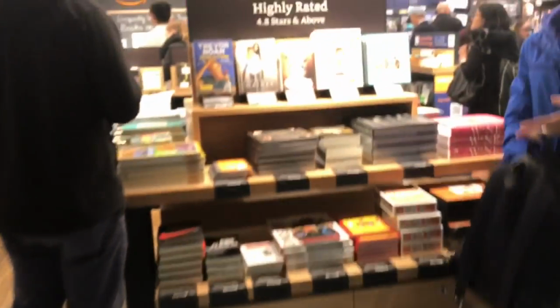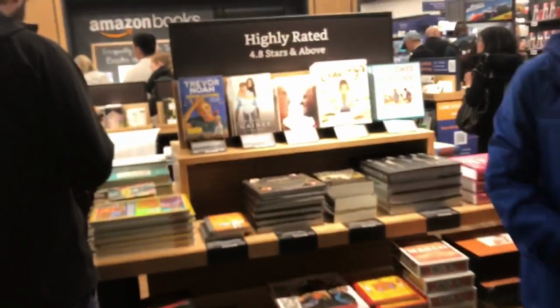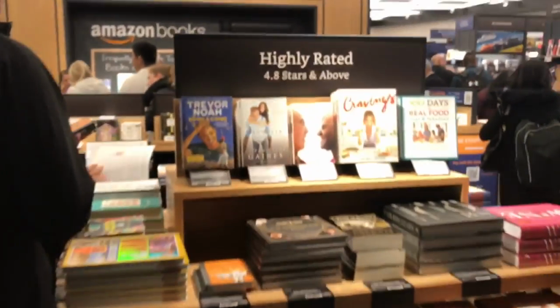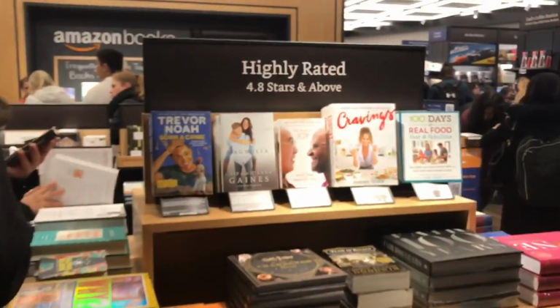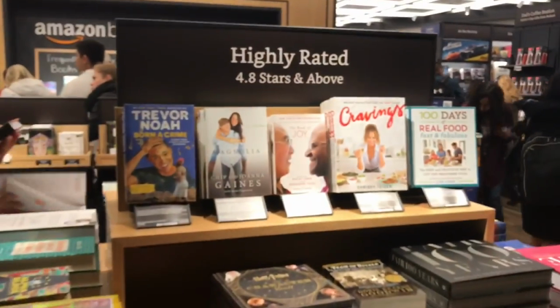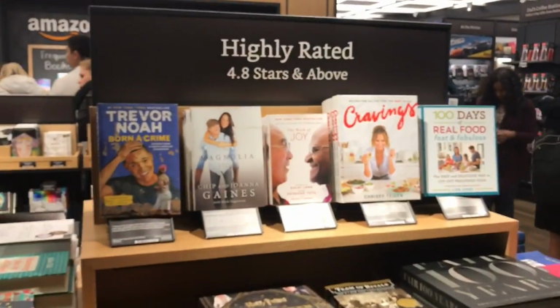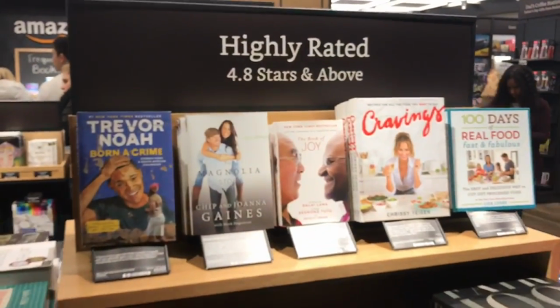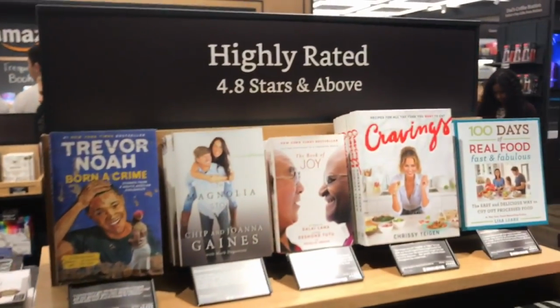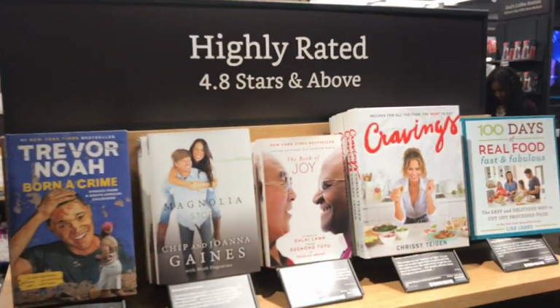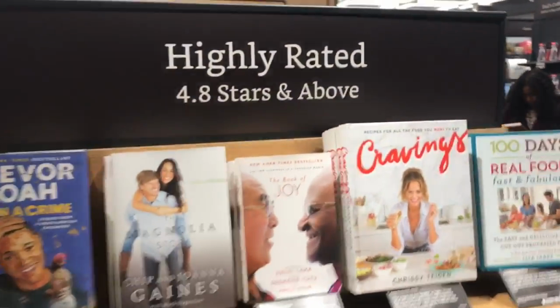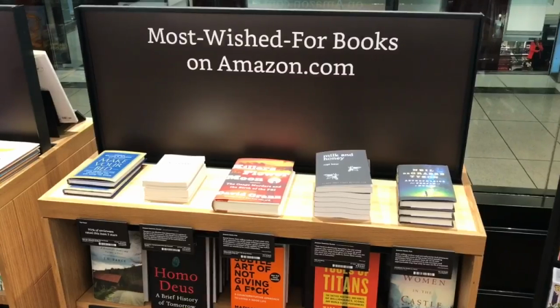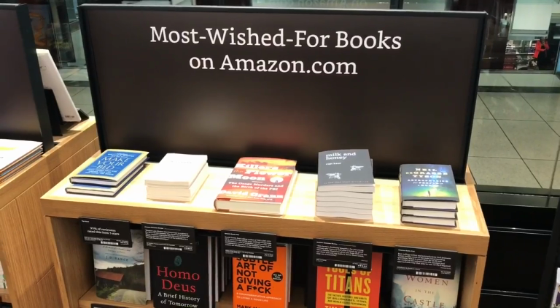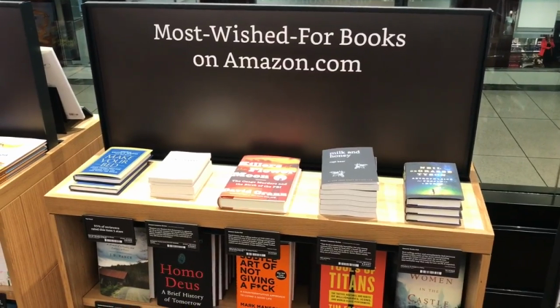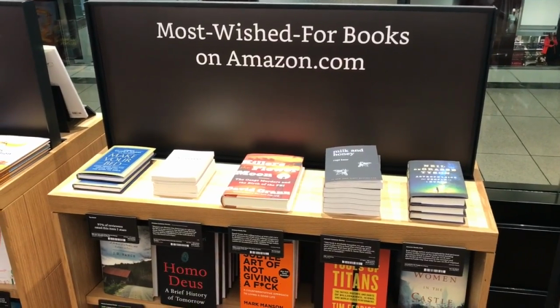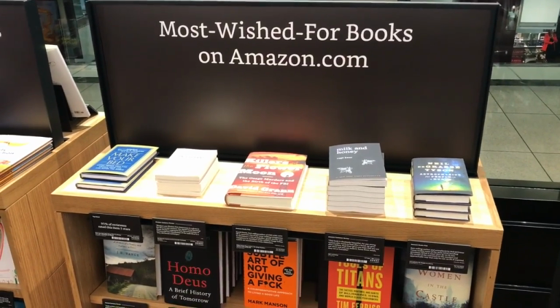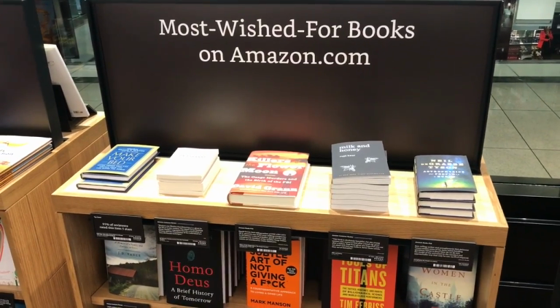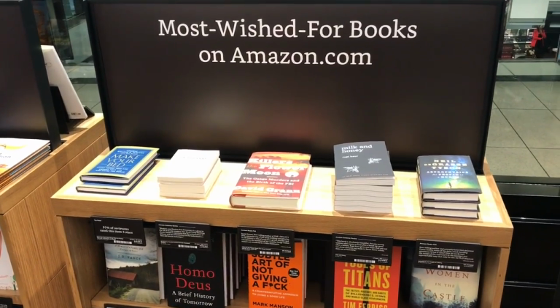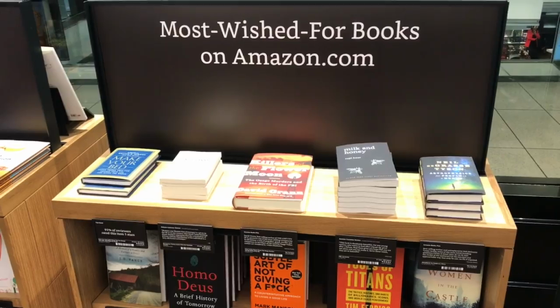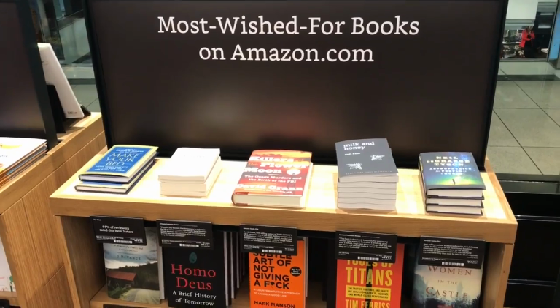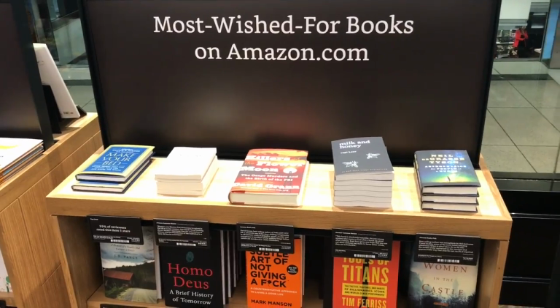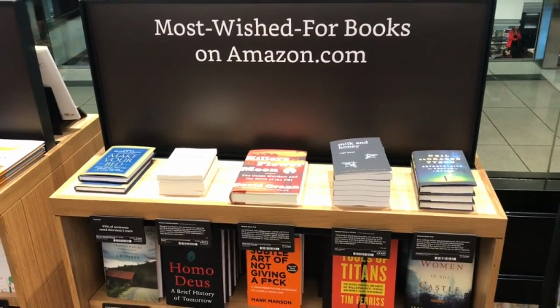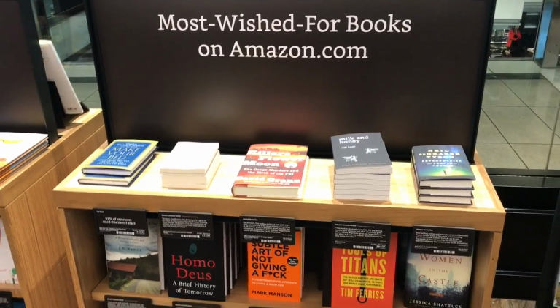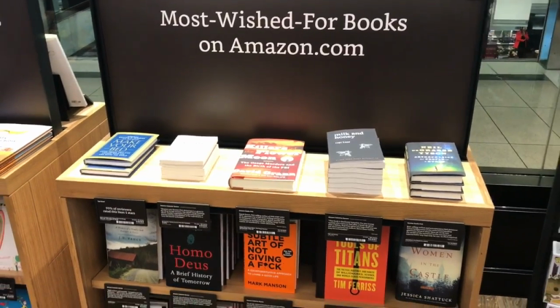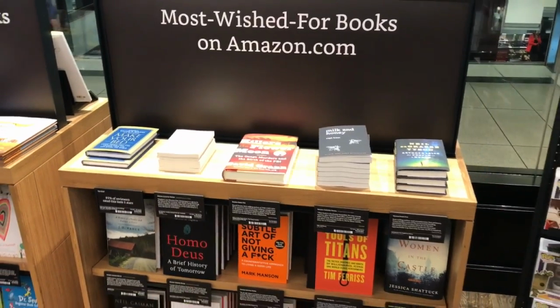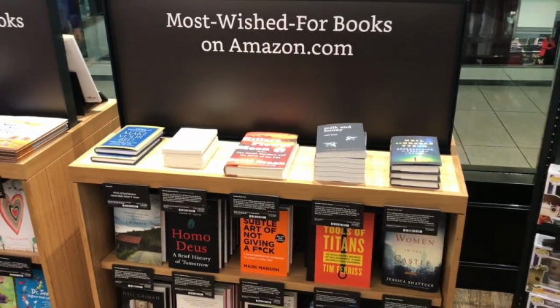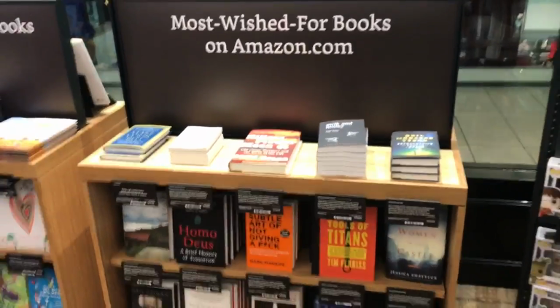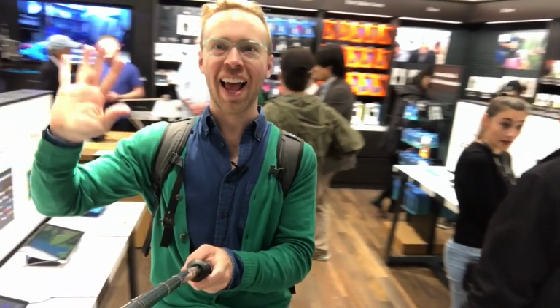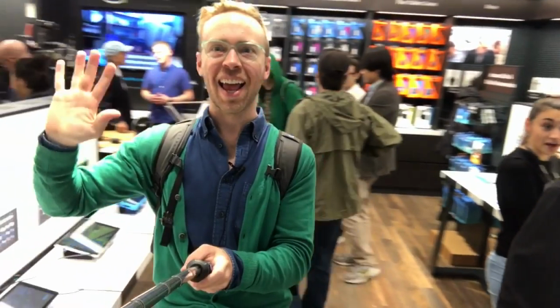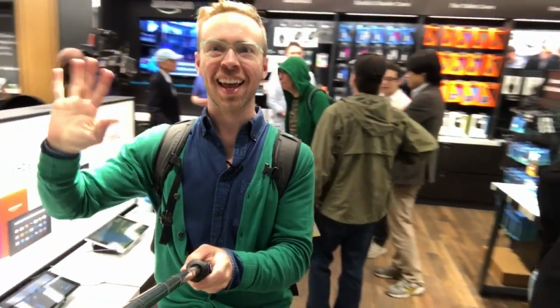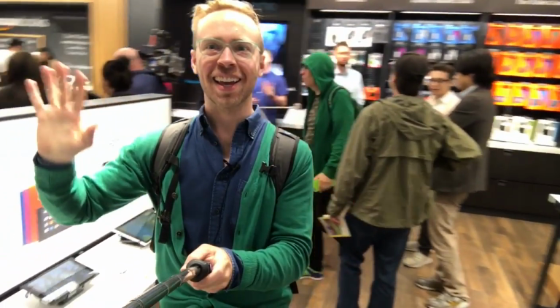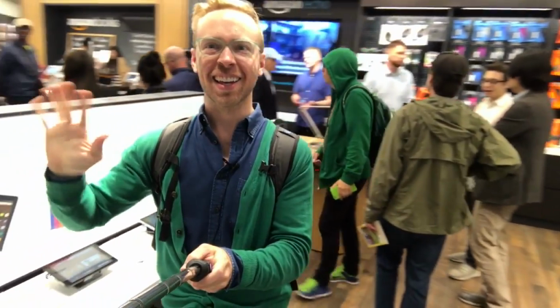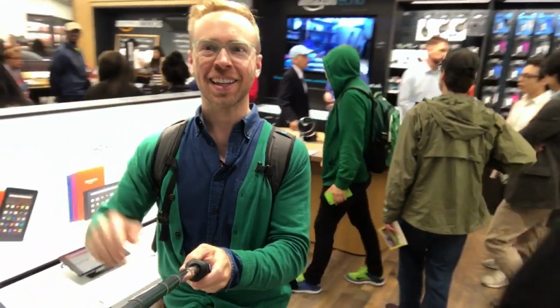The first thing they feature are highly rated books, 4.8 stars and above, and most wished for. I love this data-driven approach towards bubbling the best books to the top.